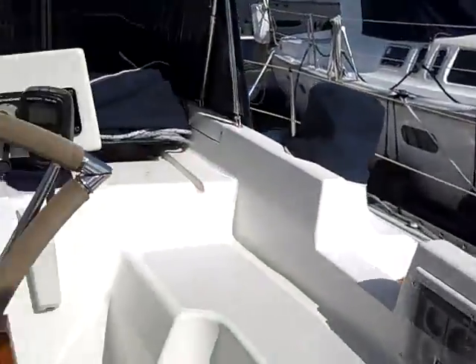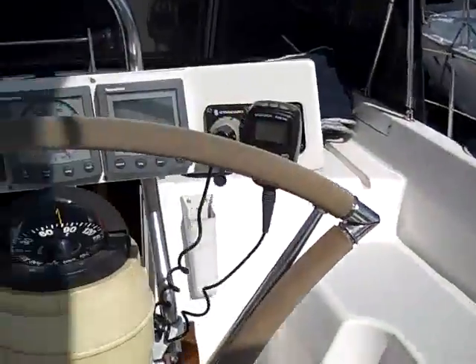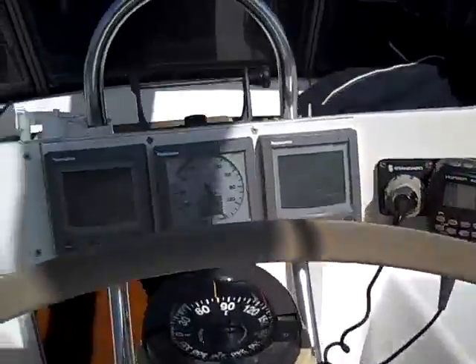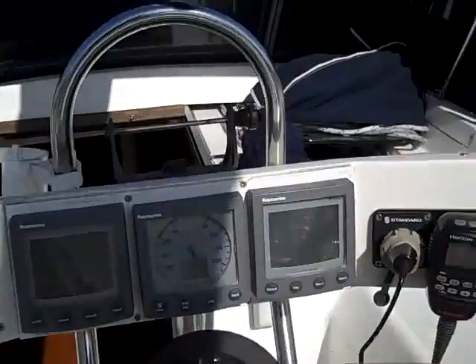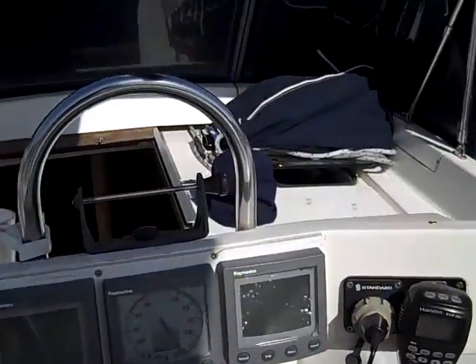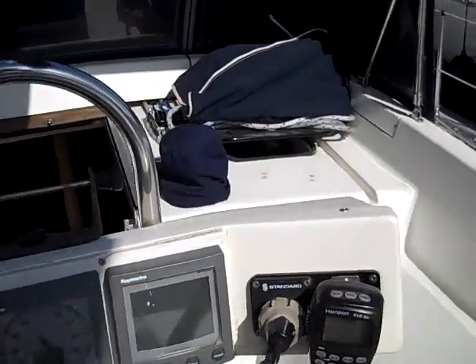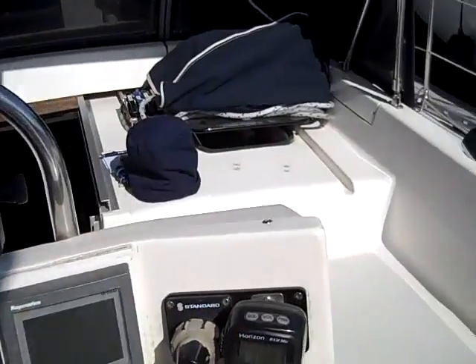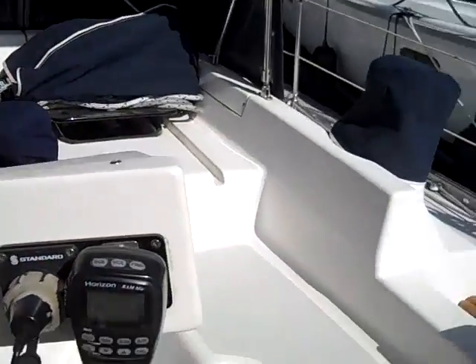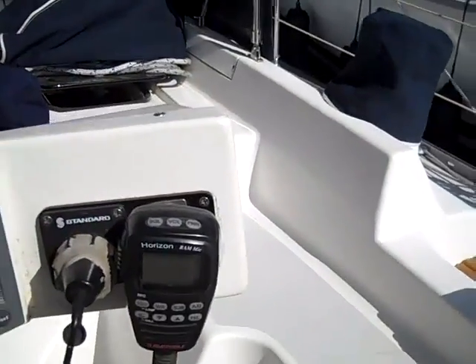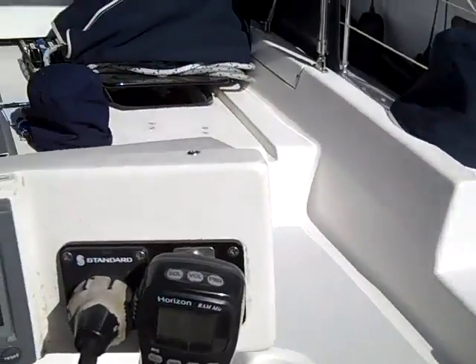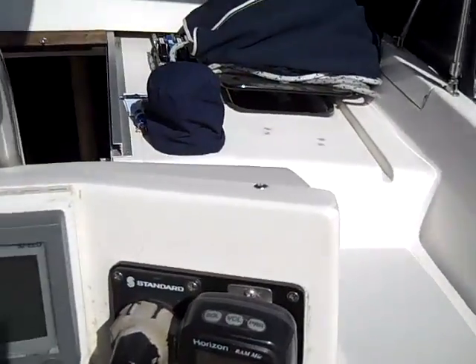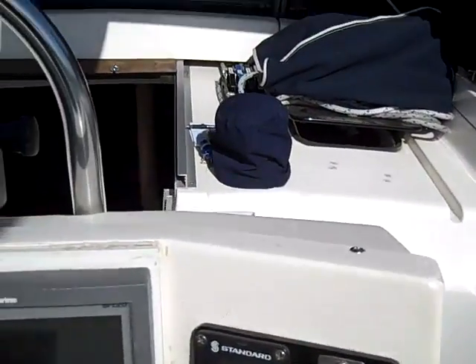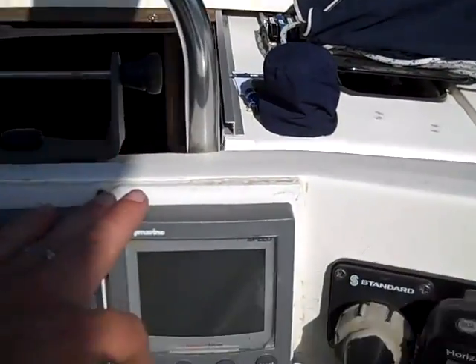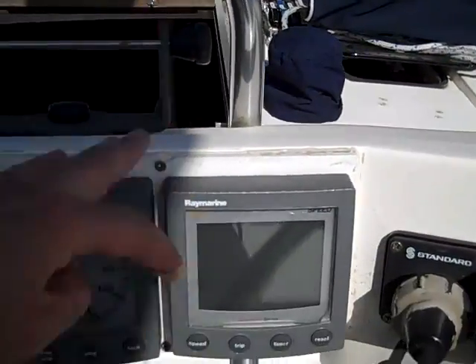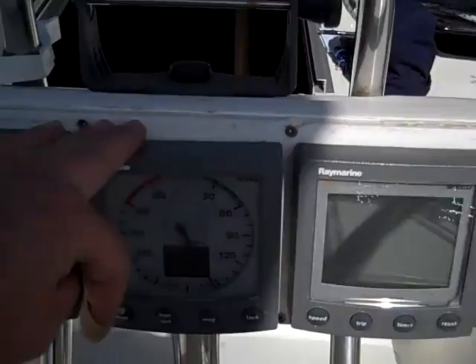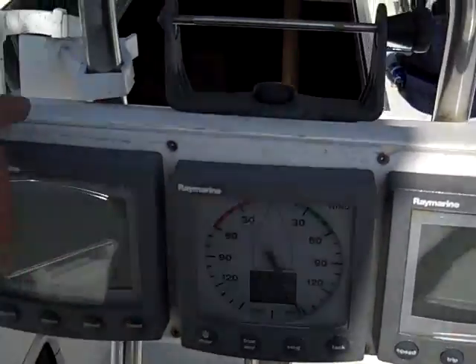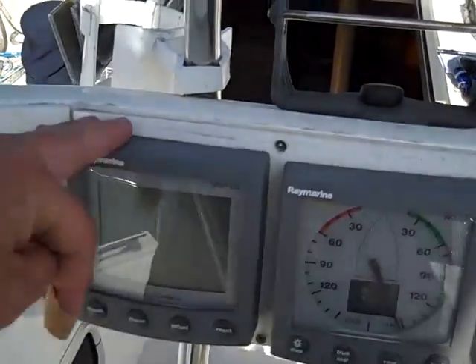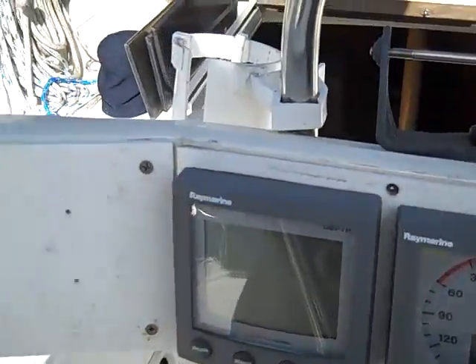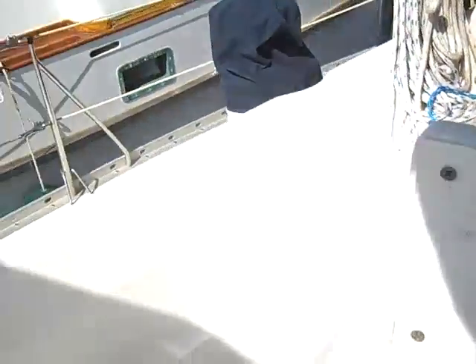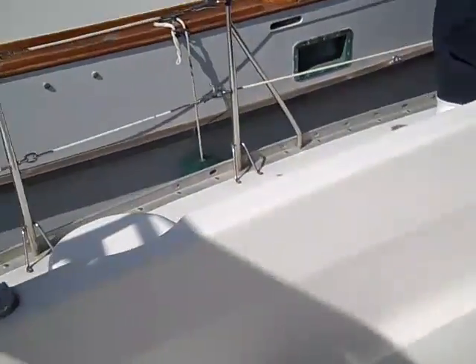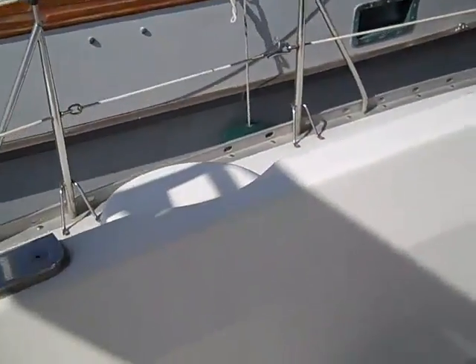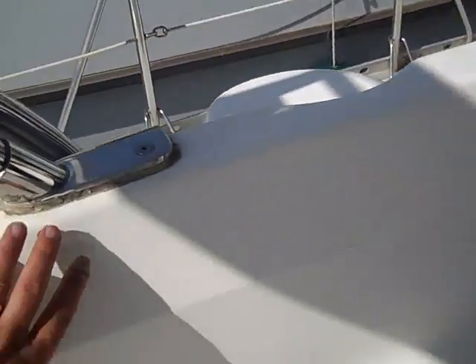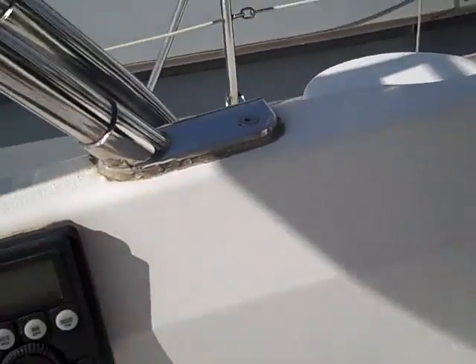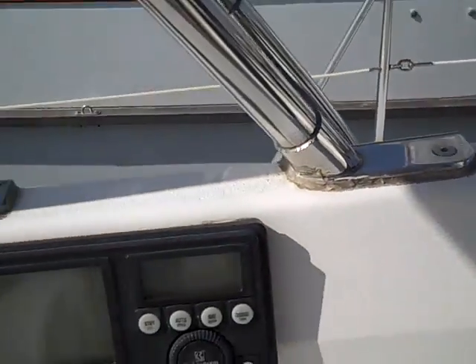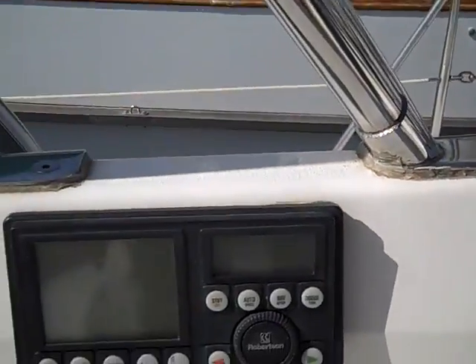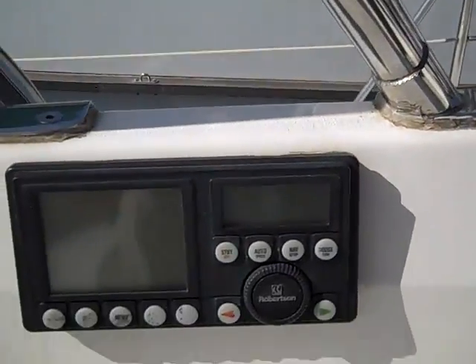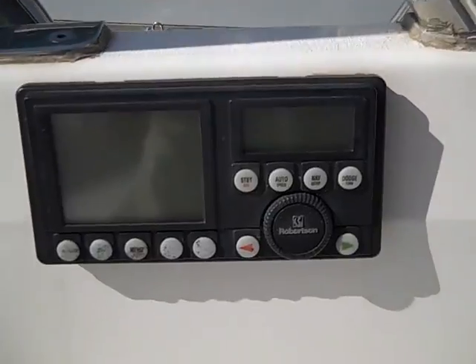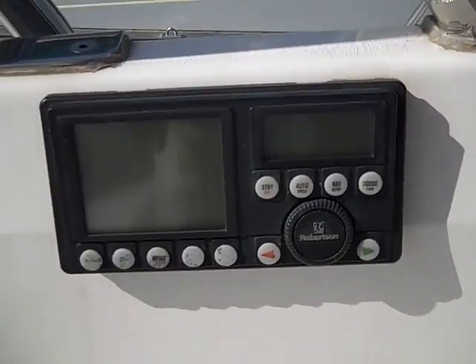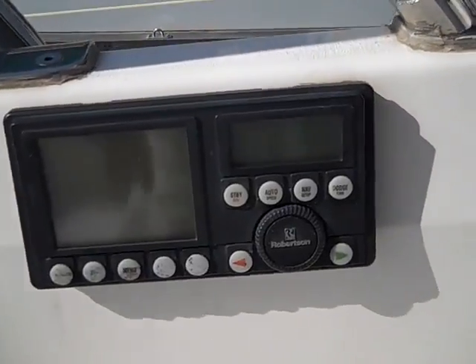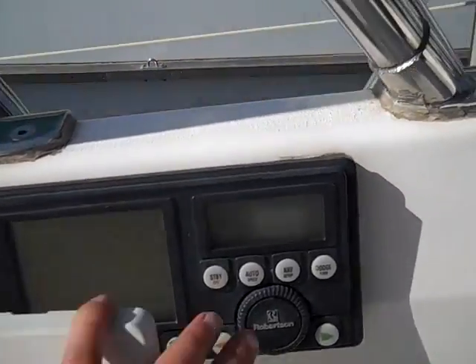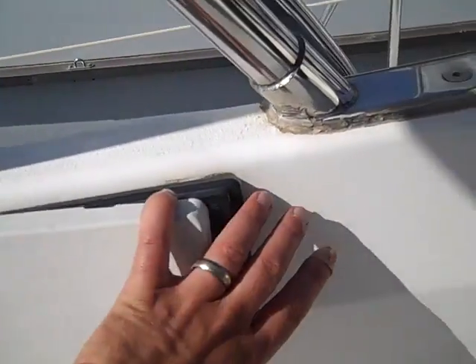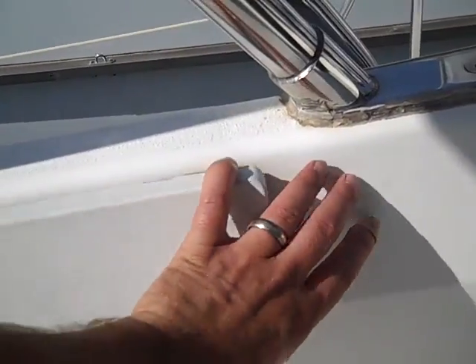Here at the helm we have the Standard Horizon RAM mic, speed, wind, and depth, and here off on the side is our Robertson autopilot control unit.